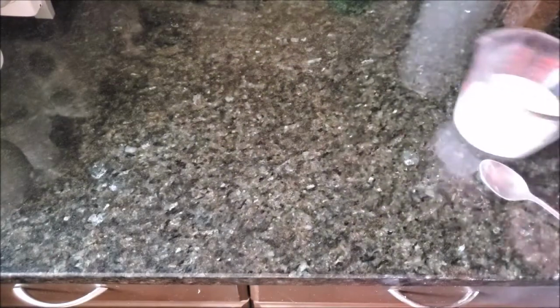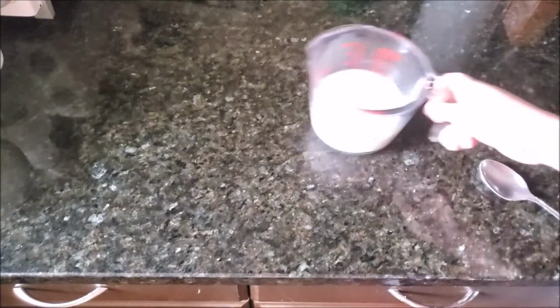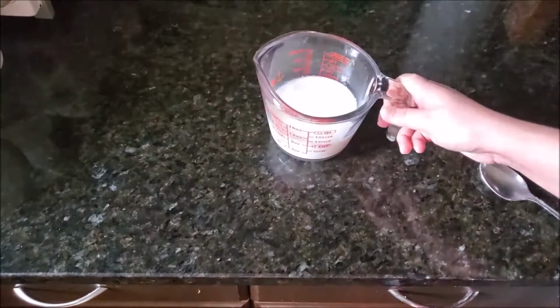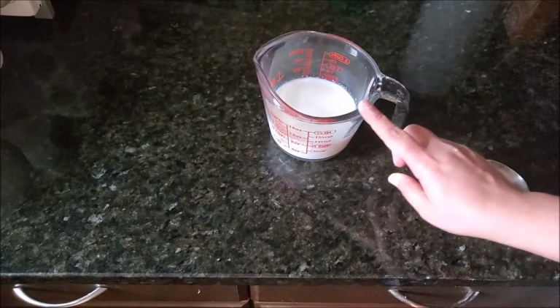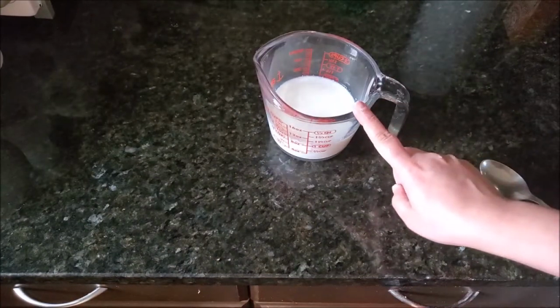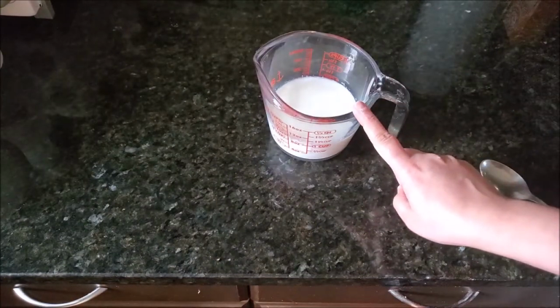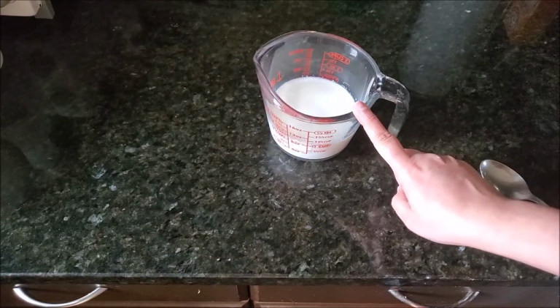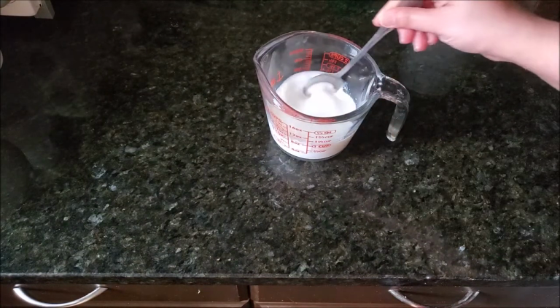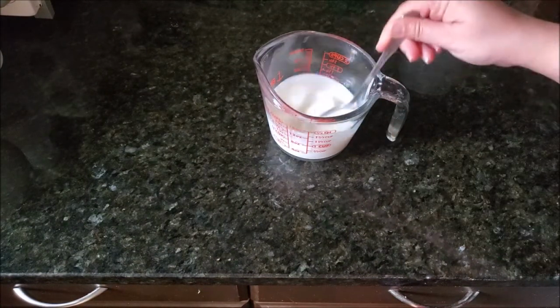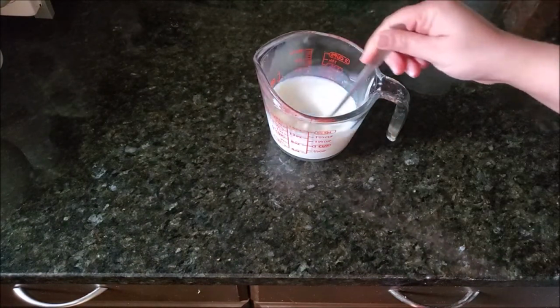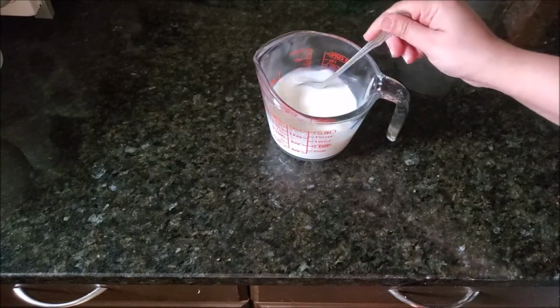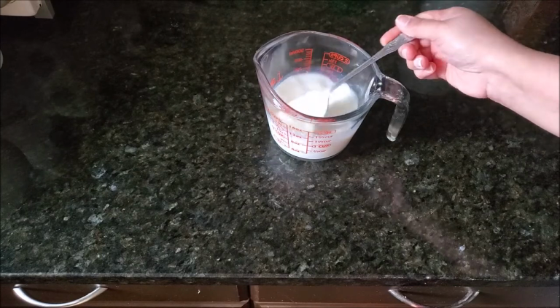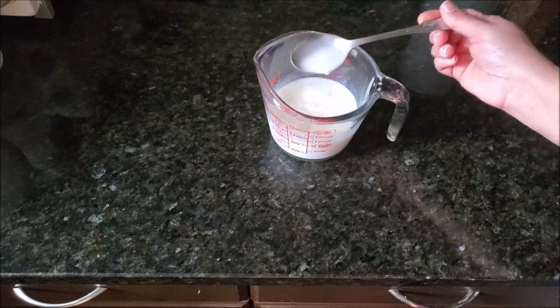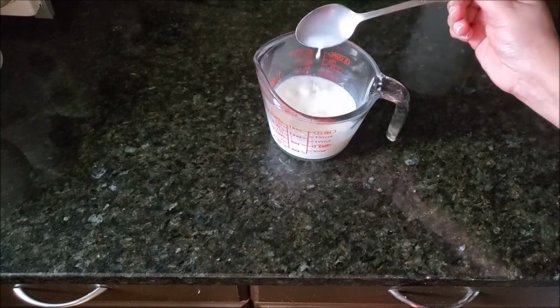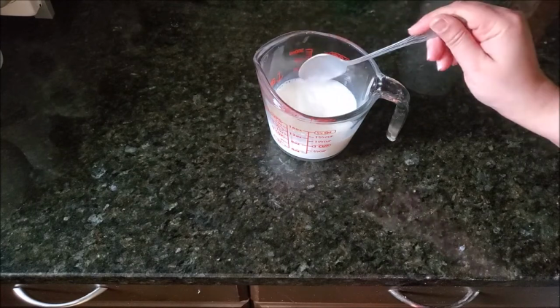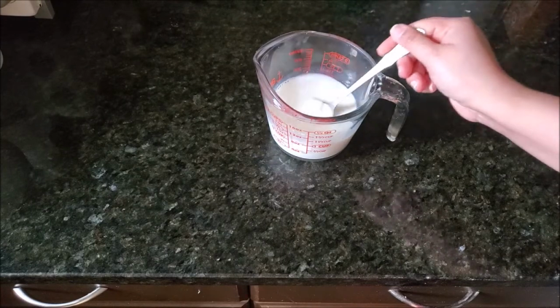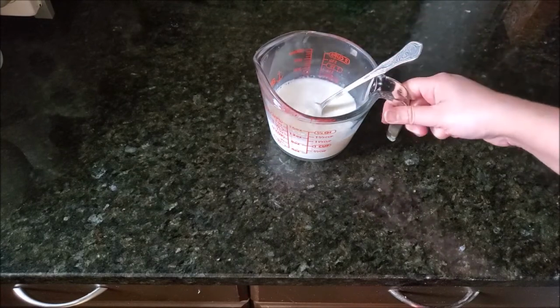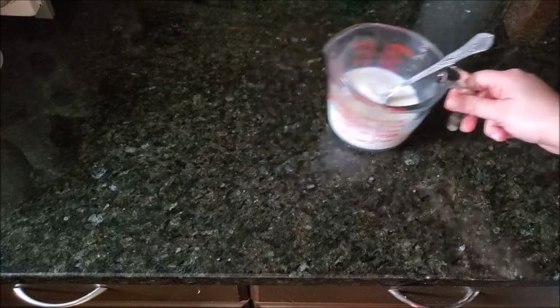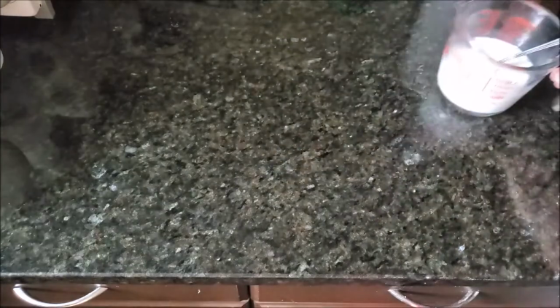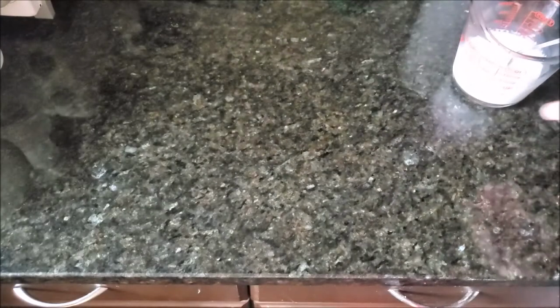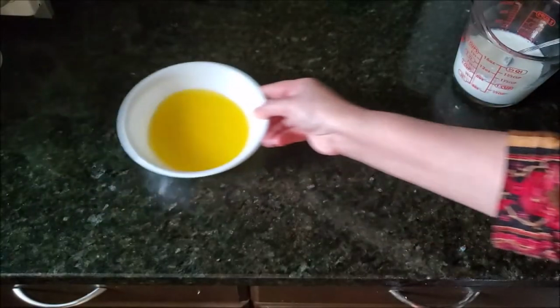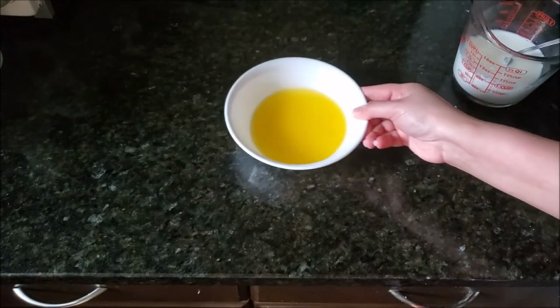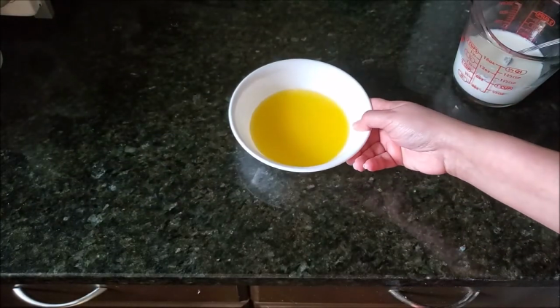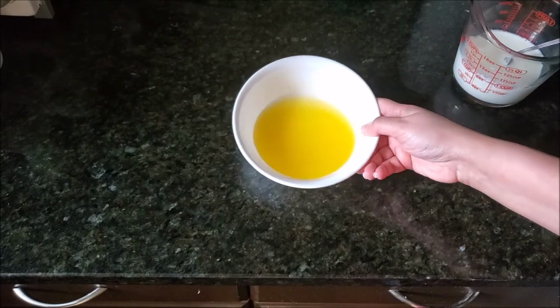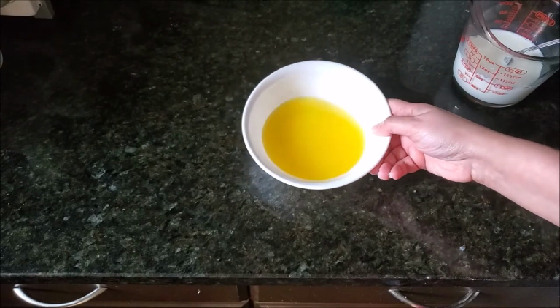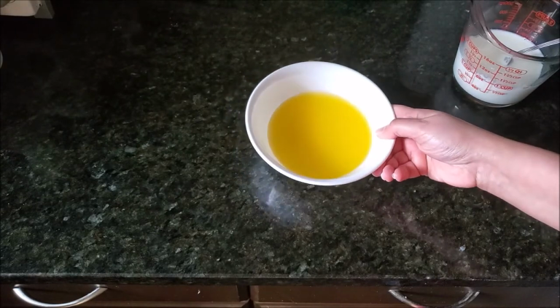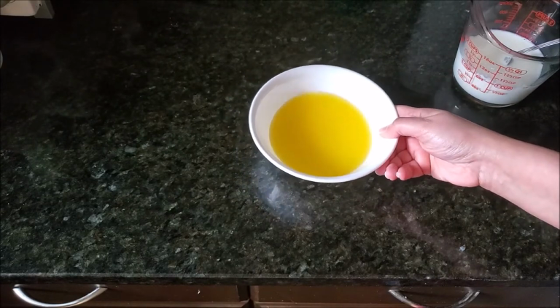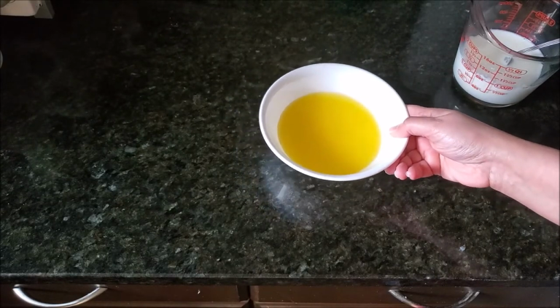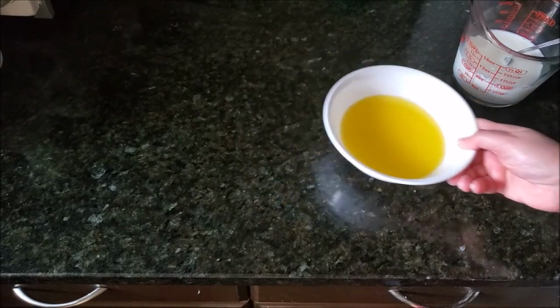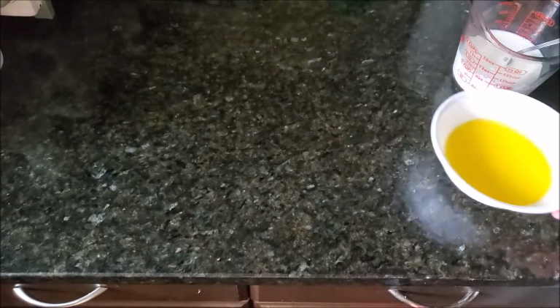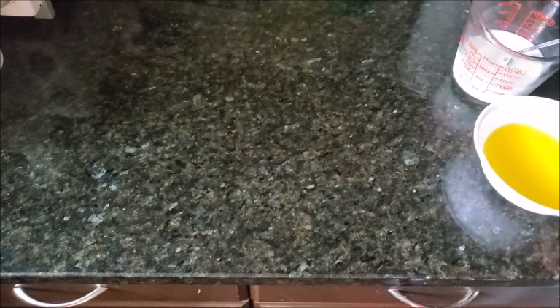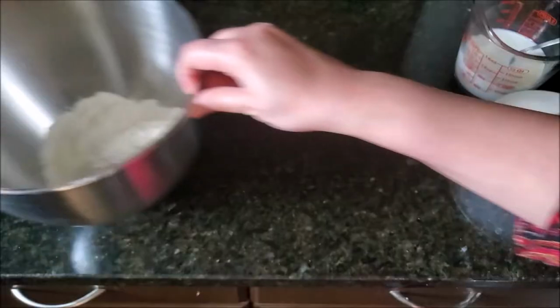We need buttermilk for this recipe, so I added a tablespoon of vinegar in a cup of milk, mixed it and put it on the side. I also need melted butter, so I already melted the butter so it will cool down a little bit.